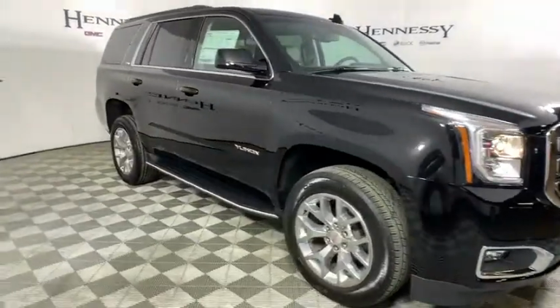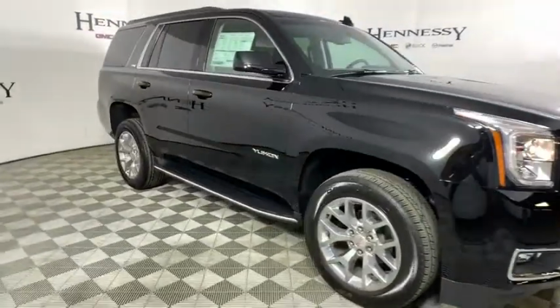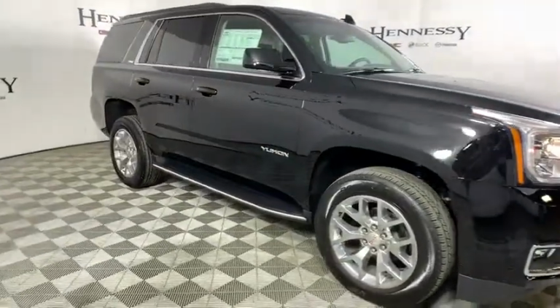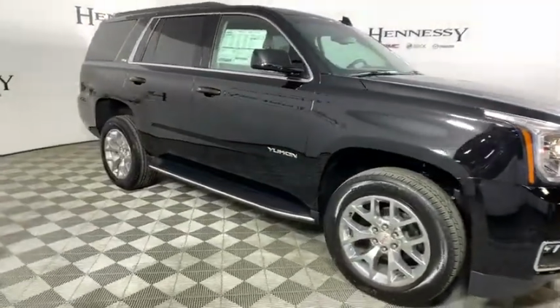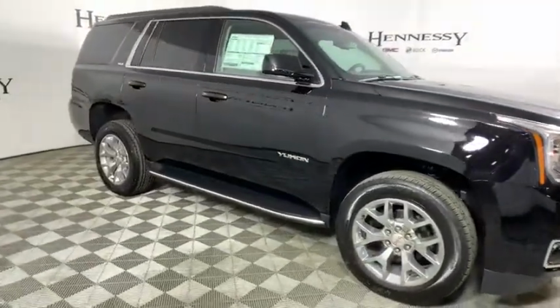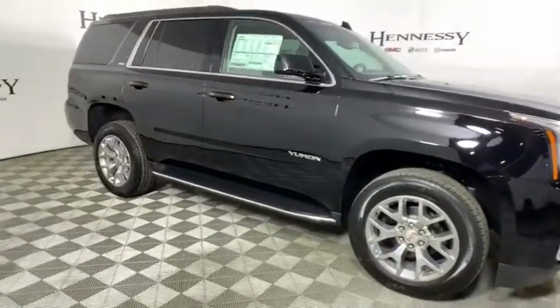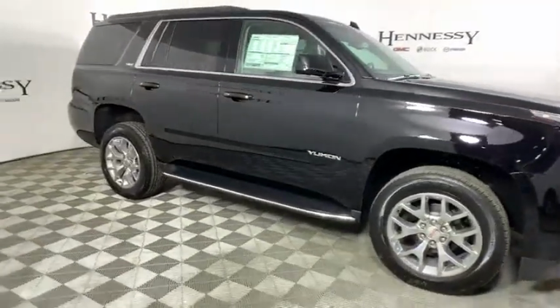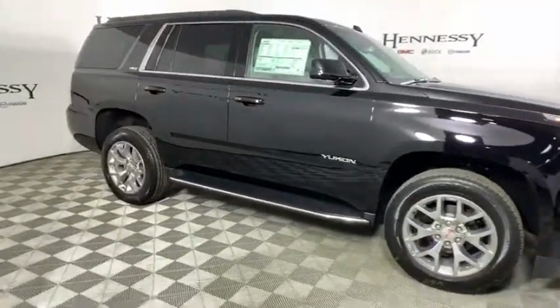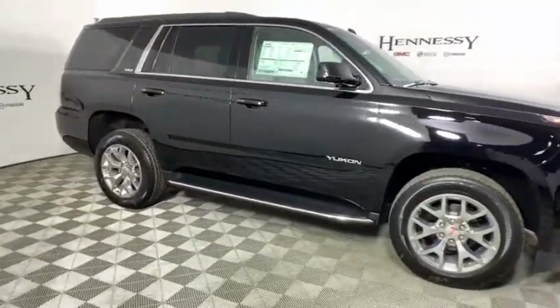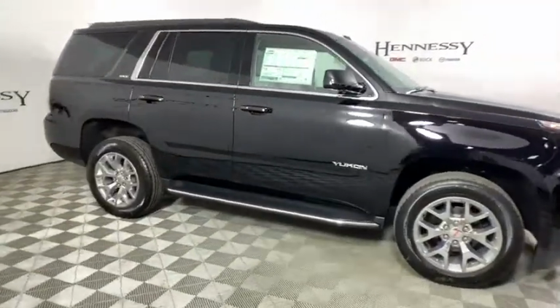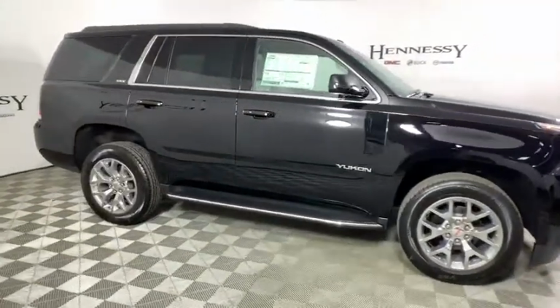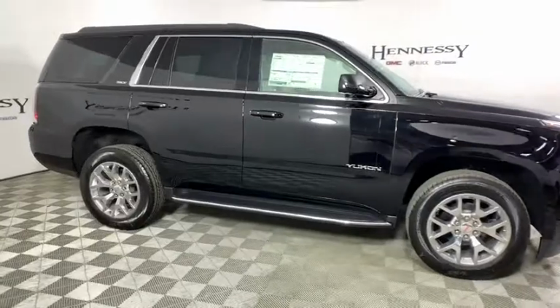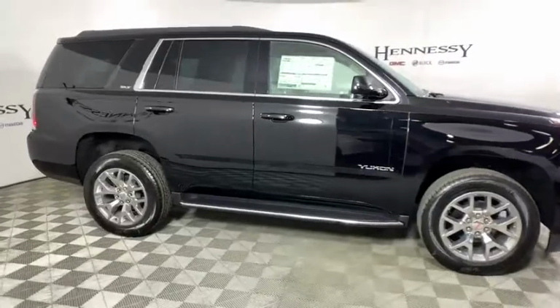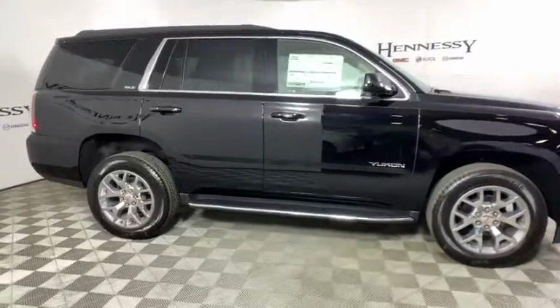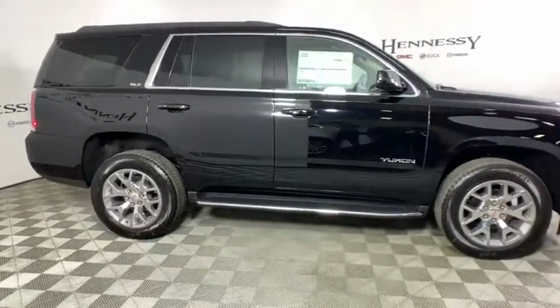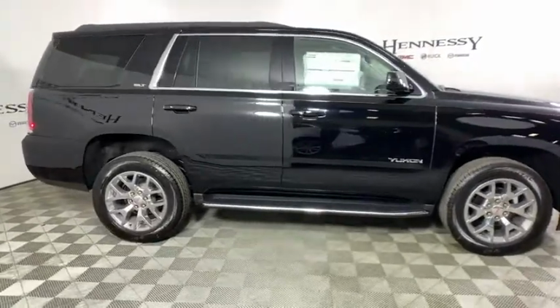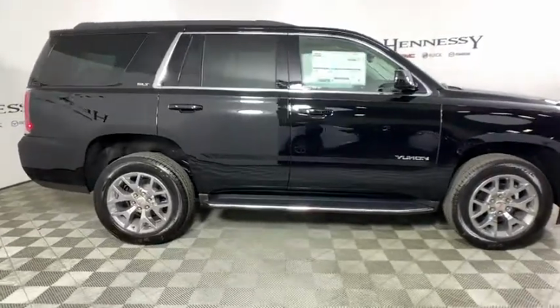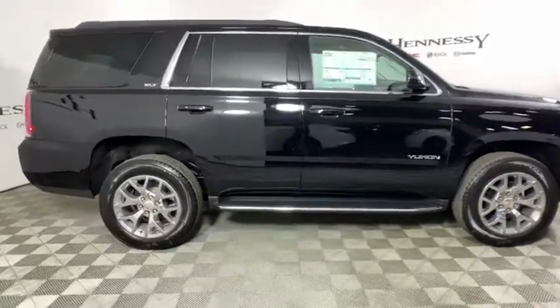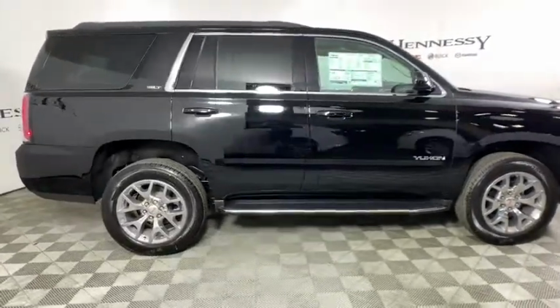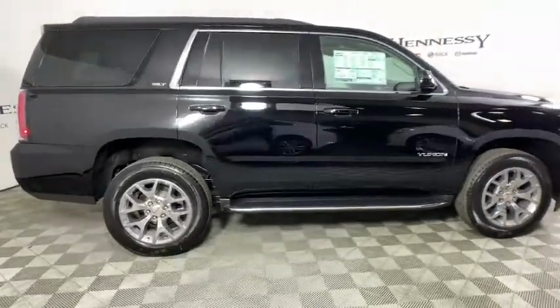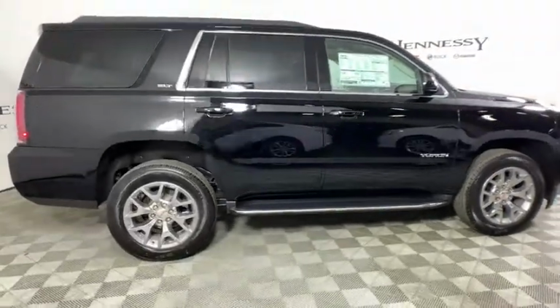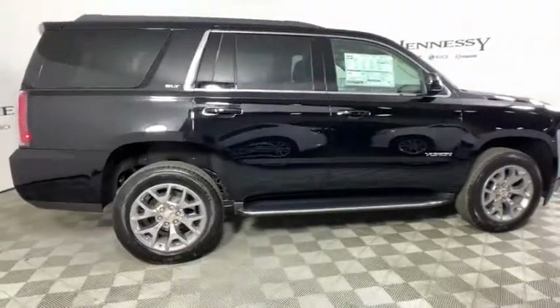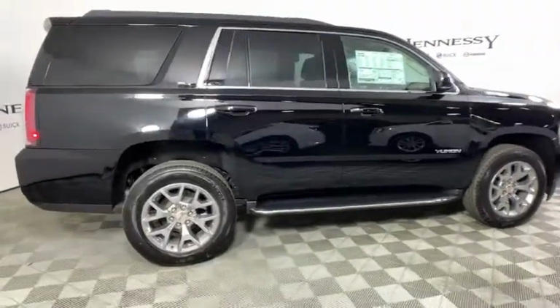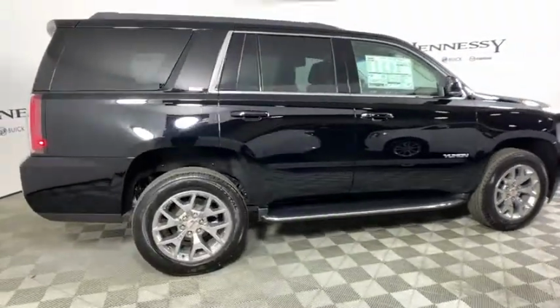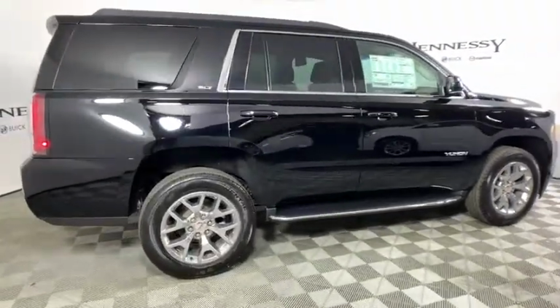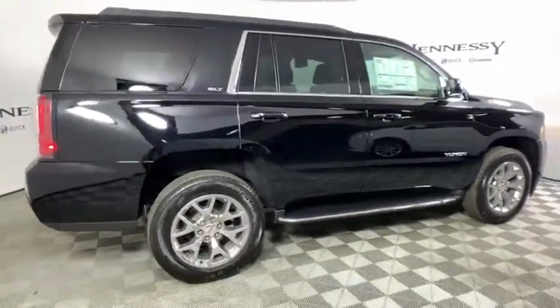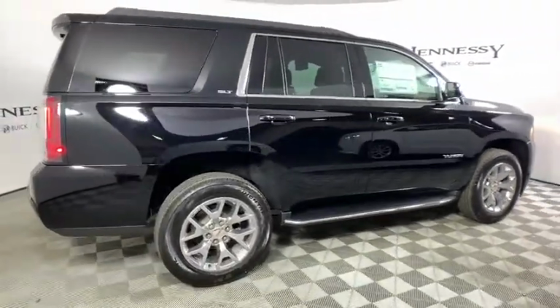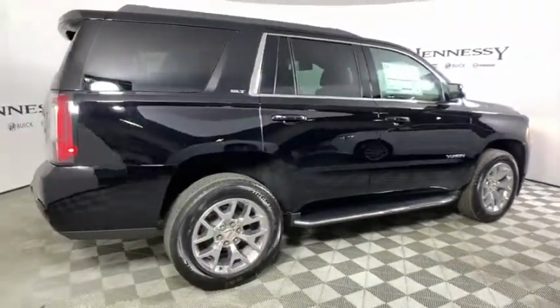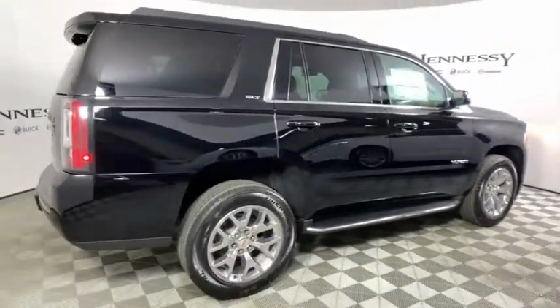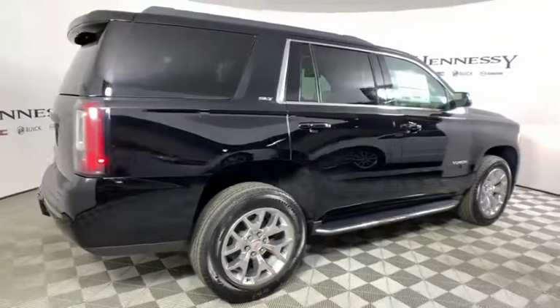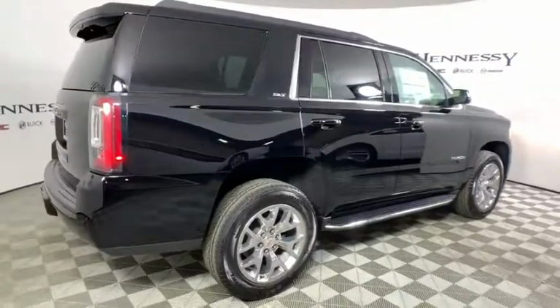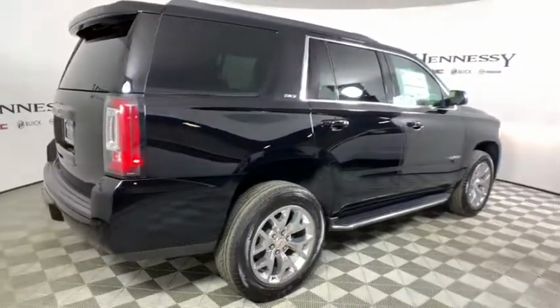Boasting a Vortec engine with active fuel management and flex fuel, the Yukon is agile and capable. This vehicle has less than 100 miles.